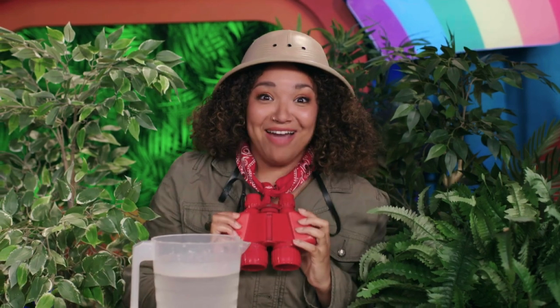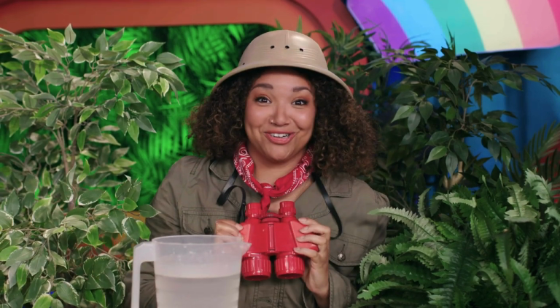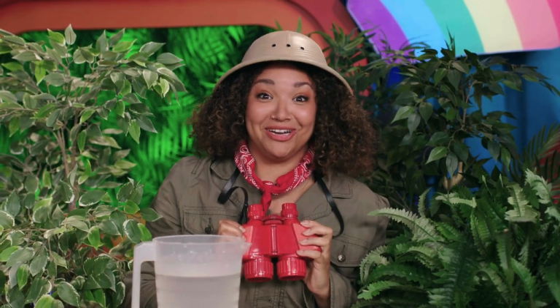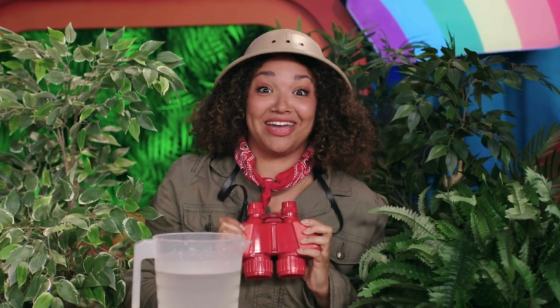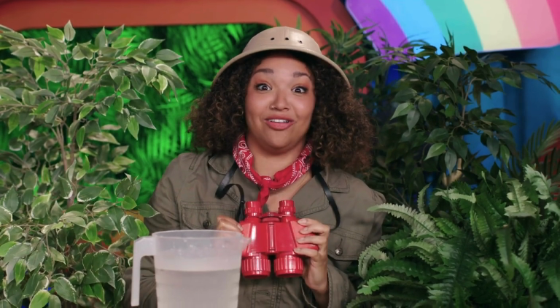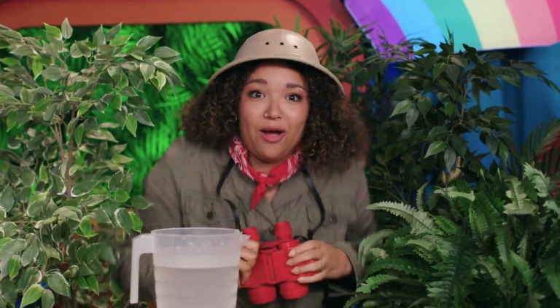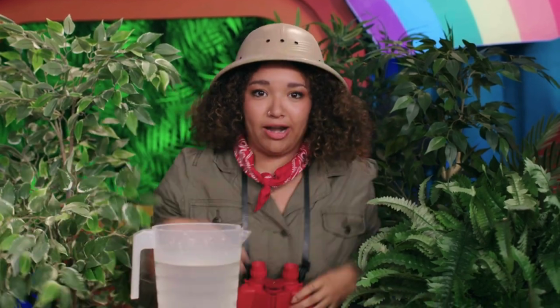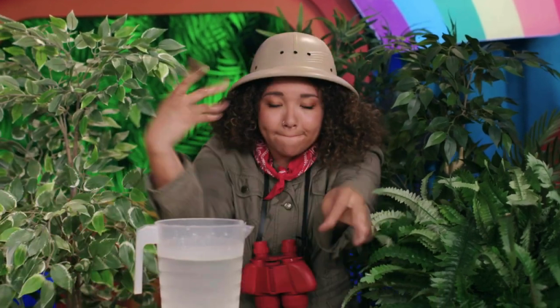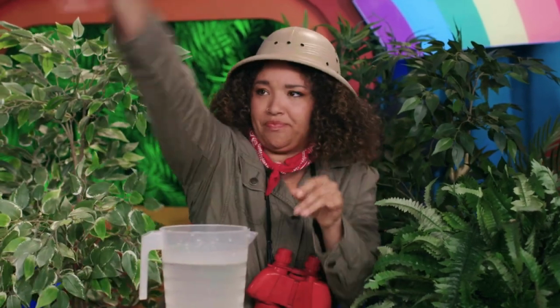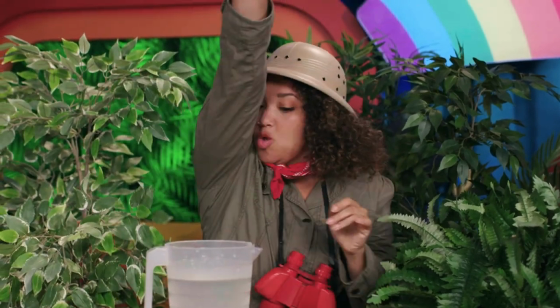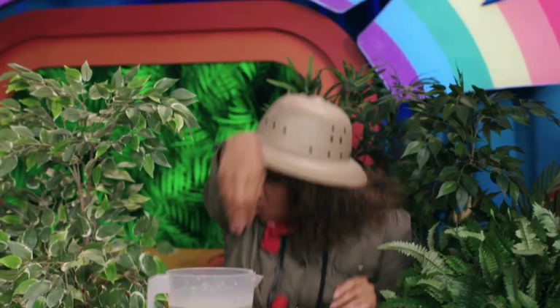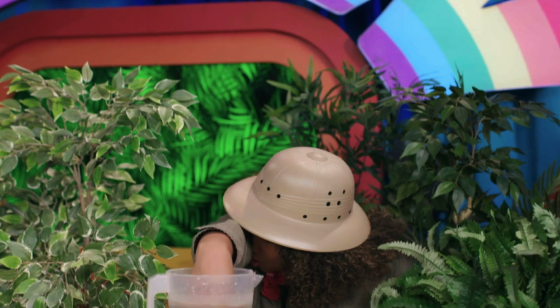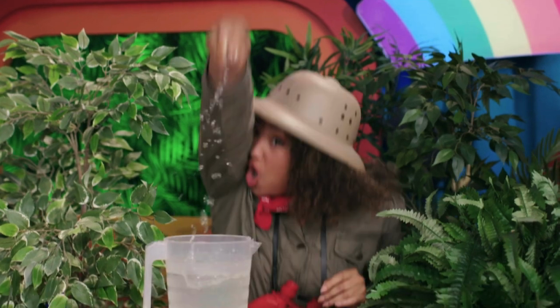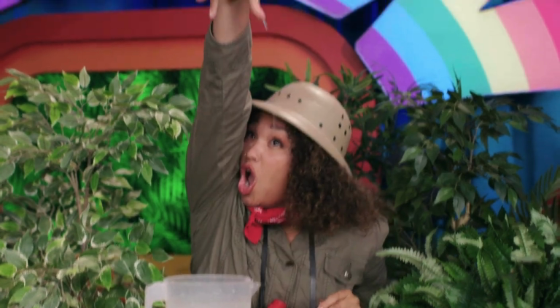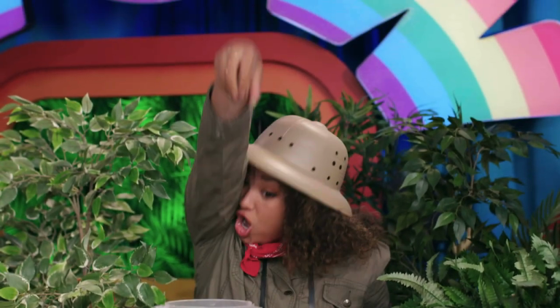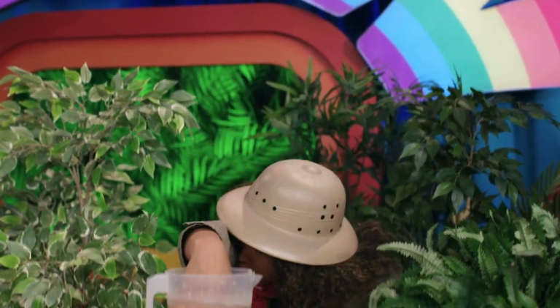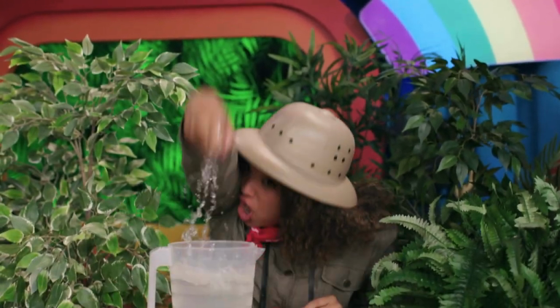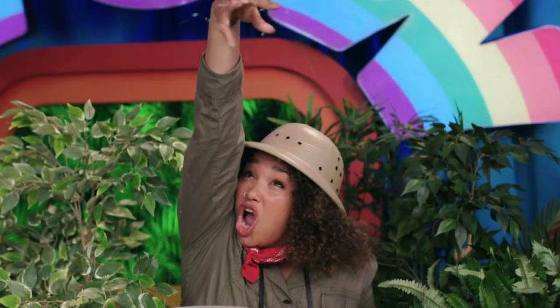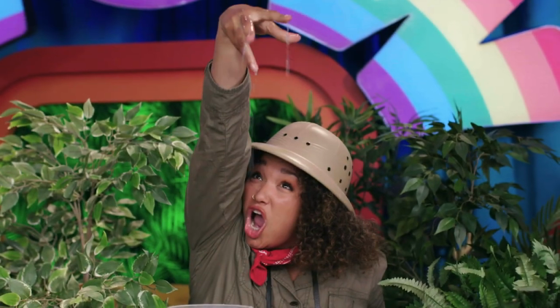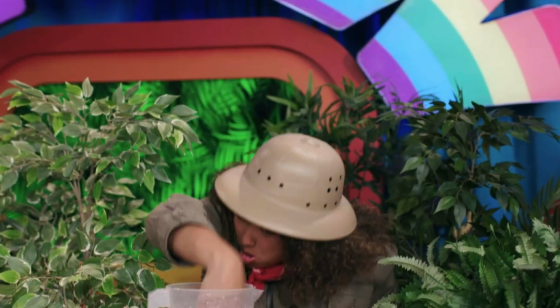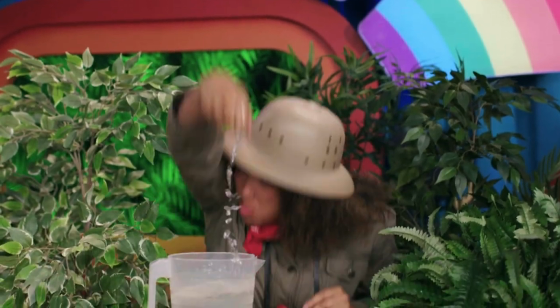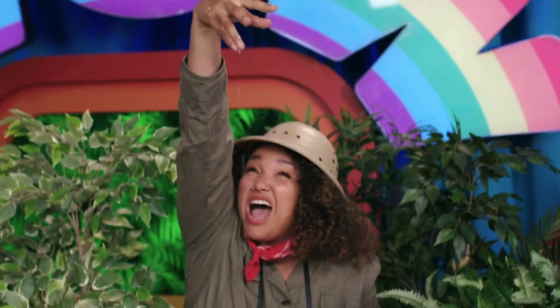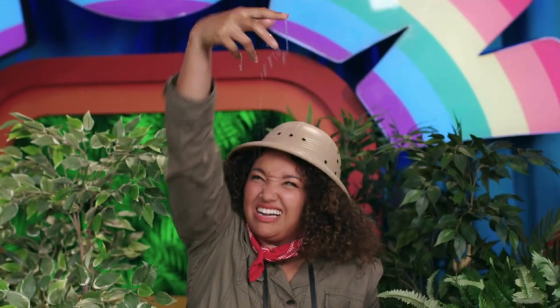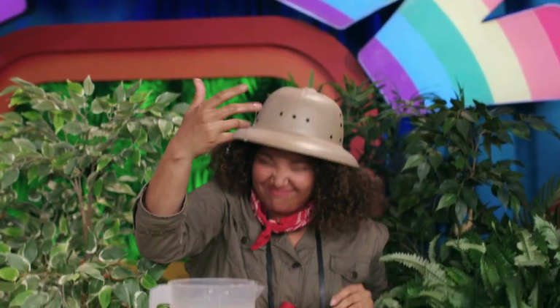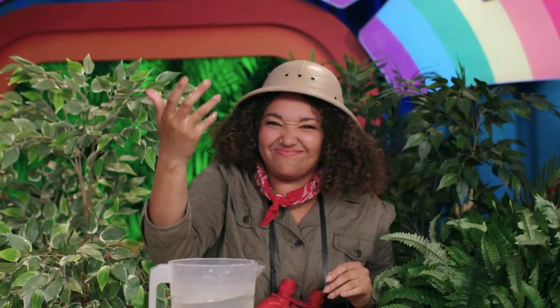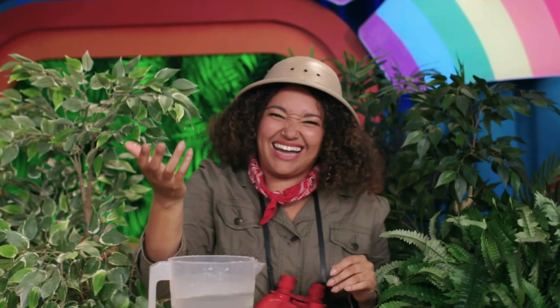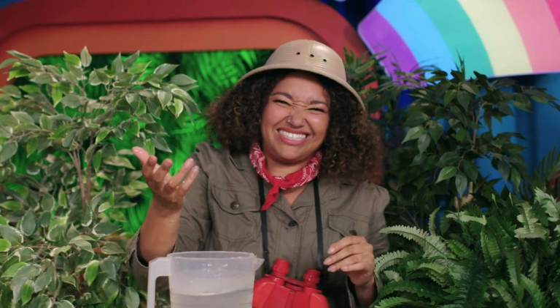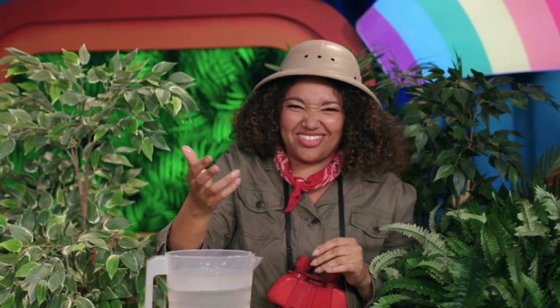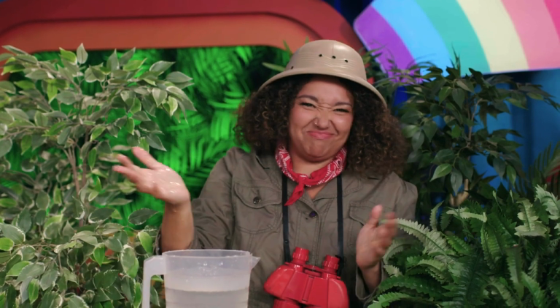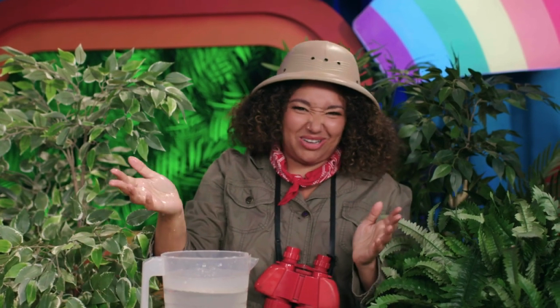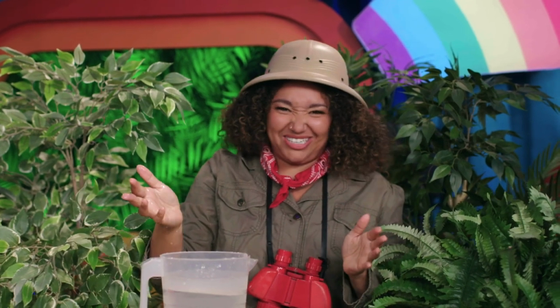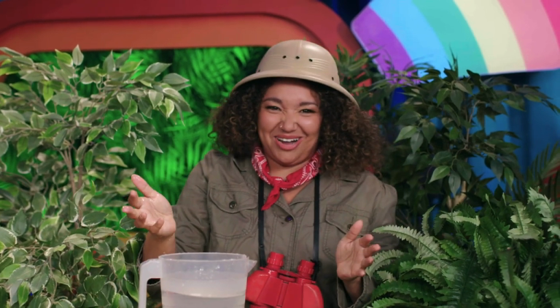I'm going to try drinking like an elephant. Okay, ready? On second thought, maybe I'll stick to a cup.